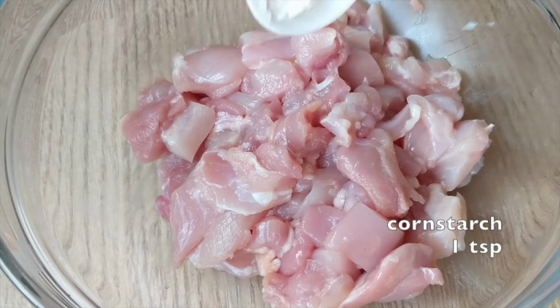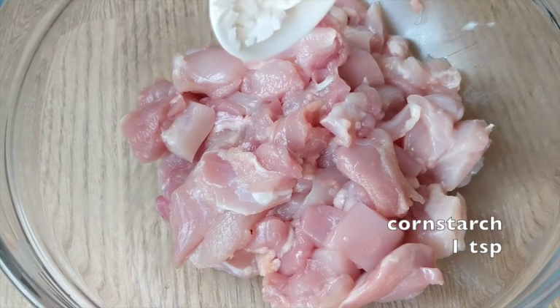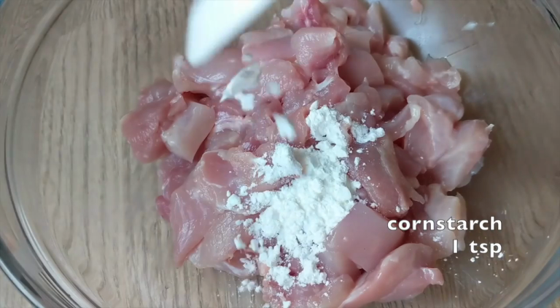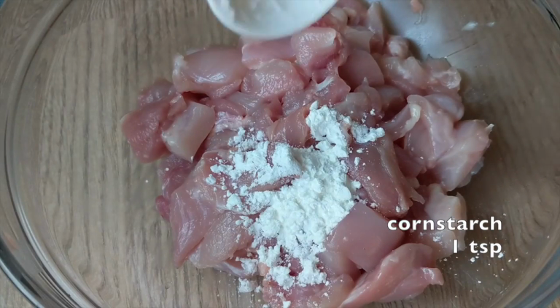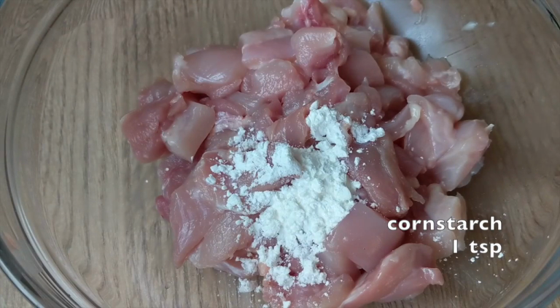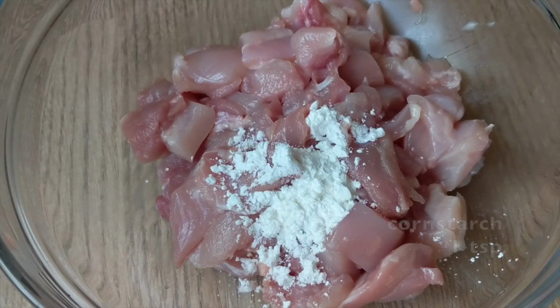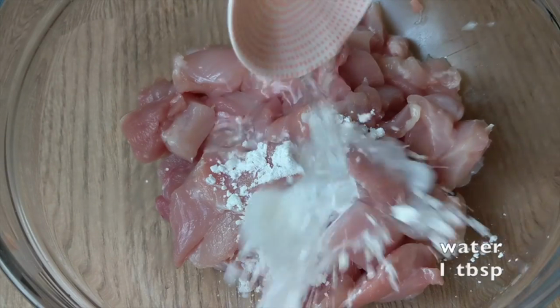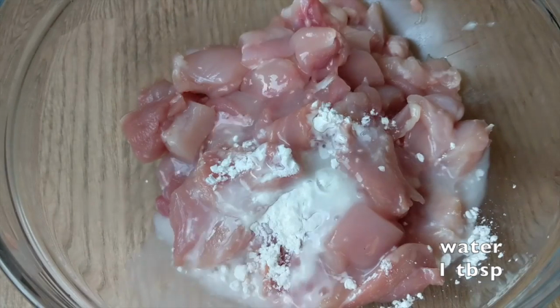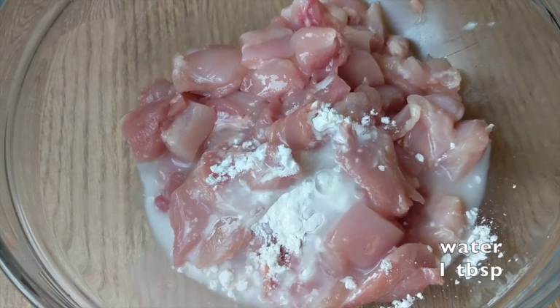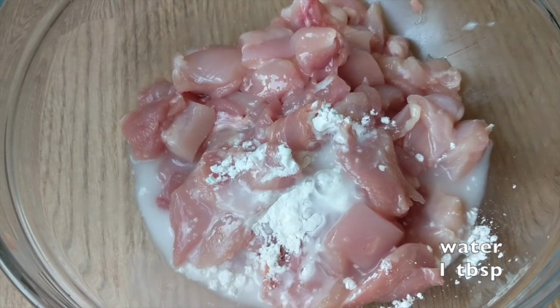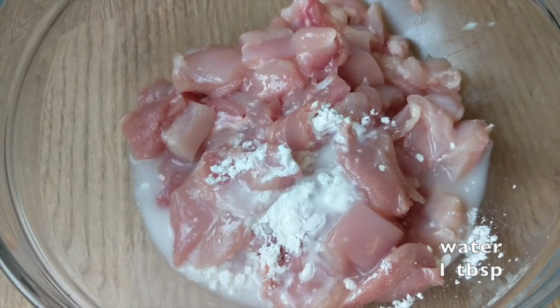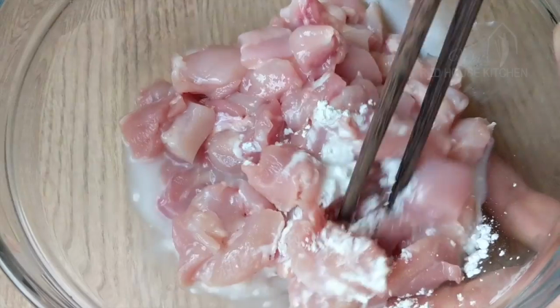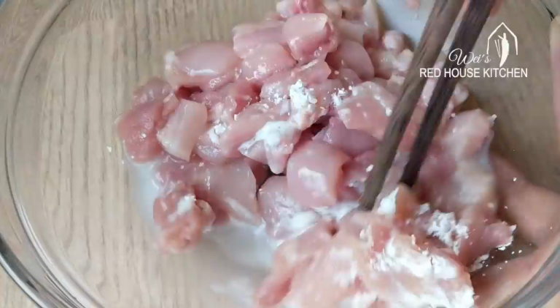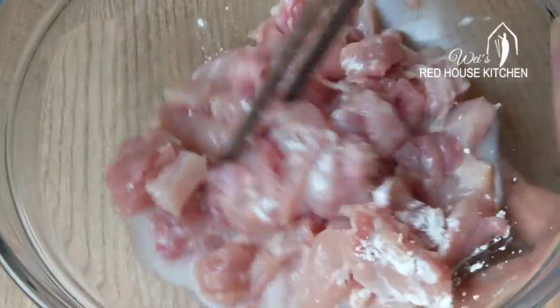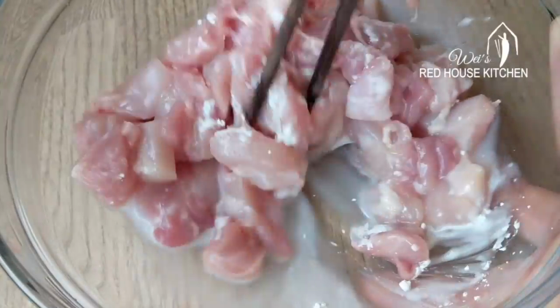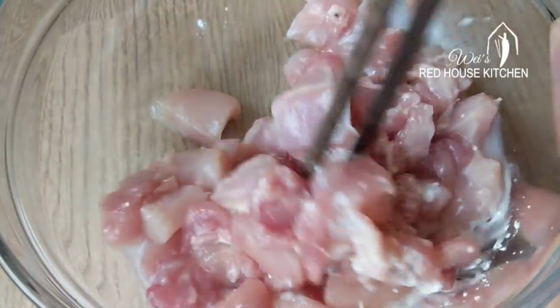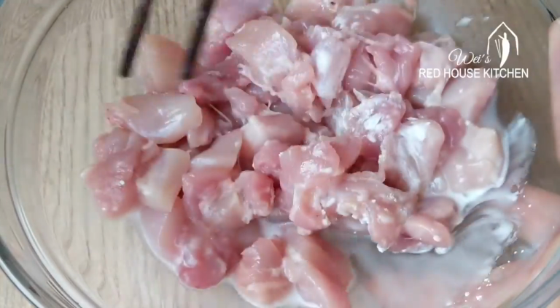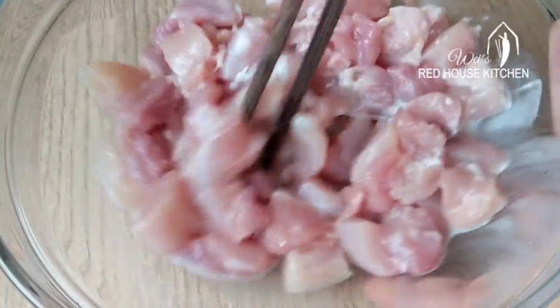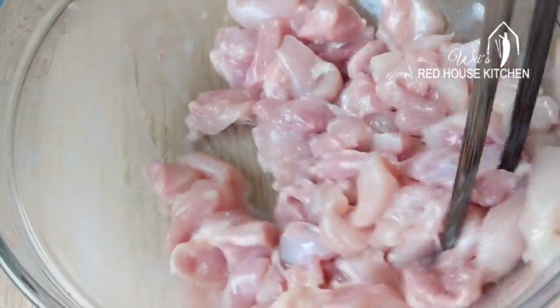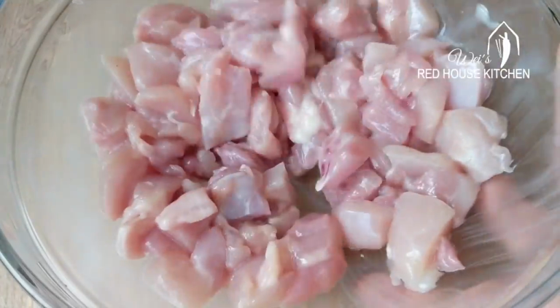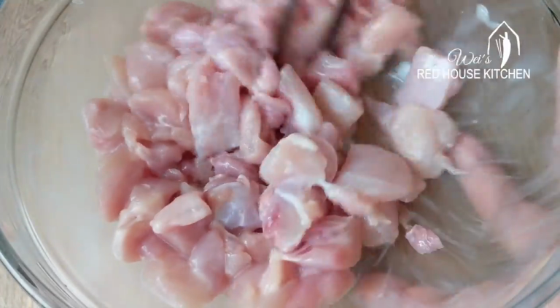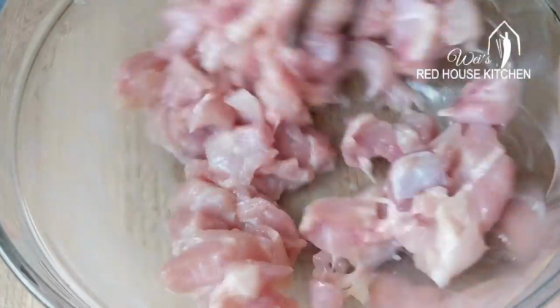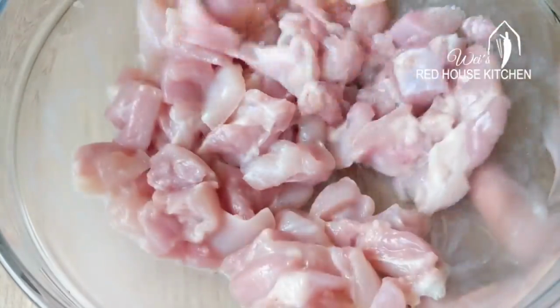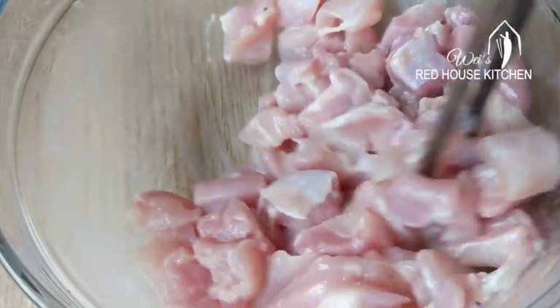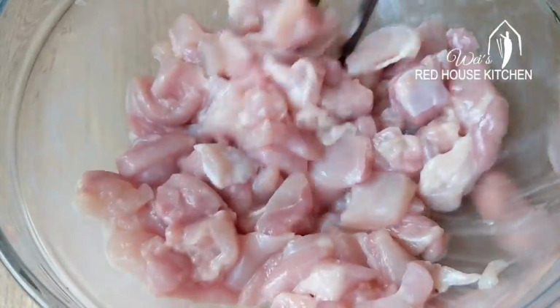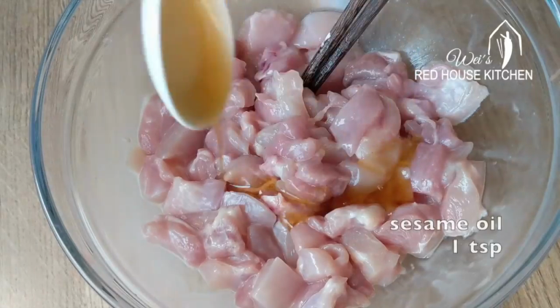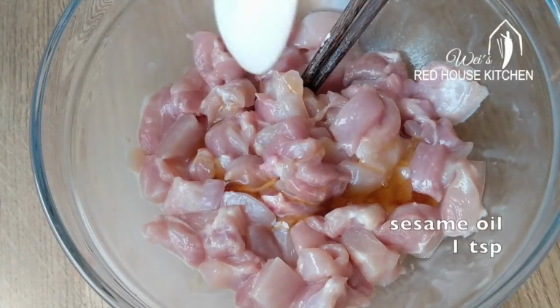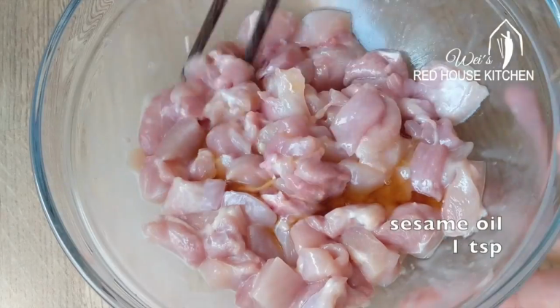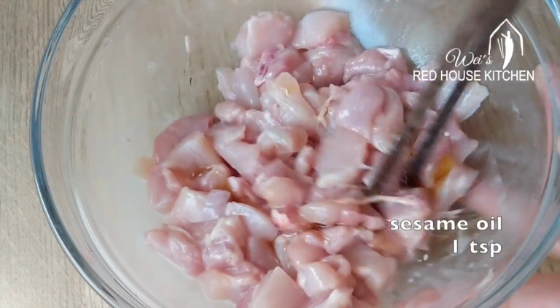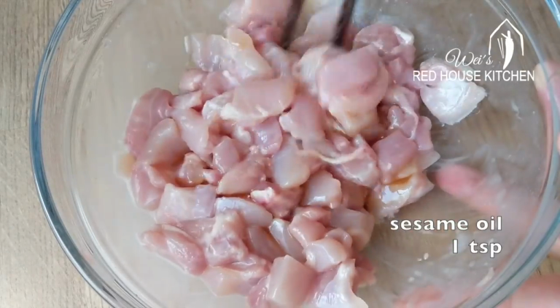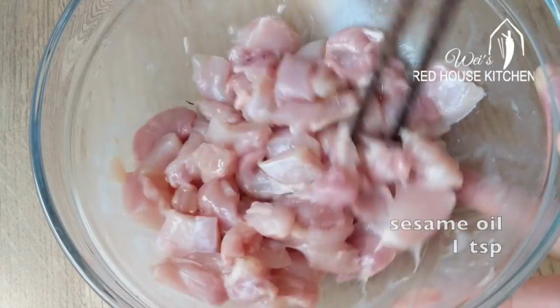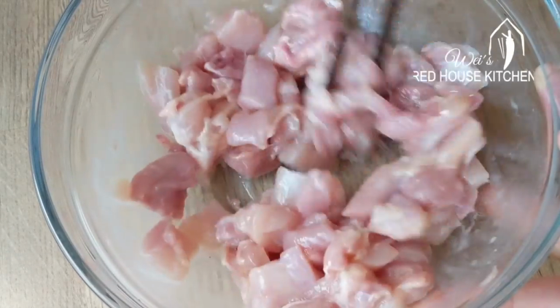The marinade is quite simple. Firstly, add cornstarch and water. Mix until all the liquid disappears. Then a dash of sesame oil to lock in the moisture.